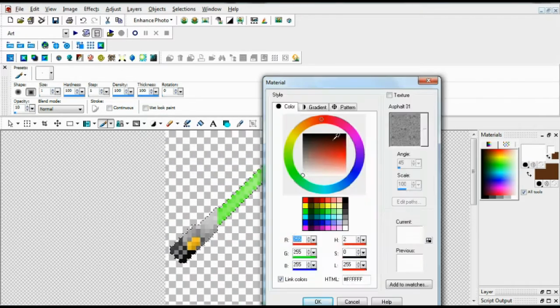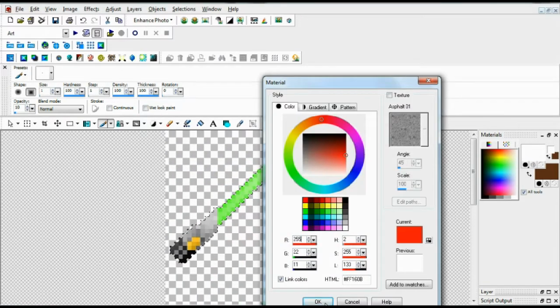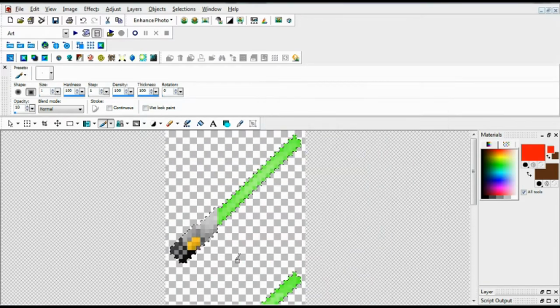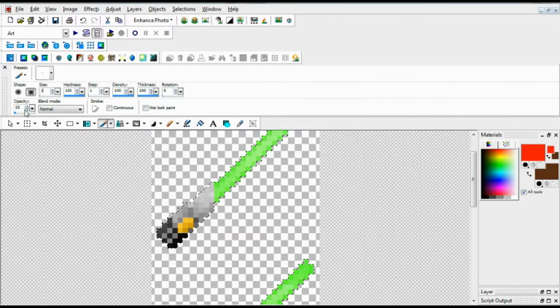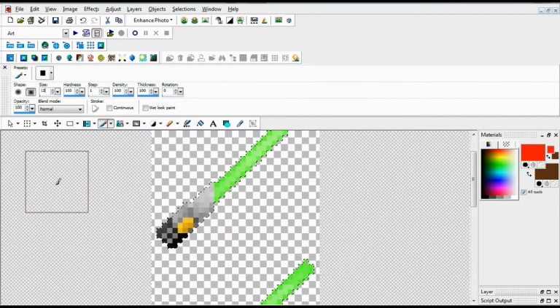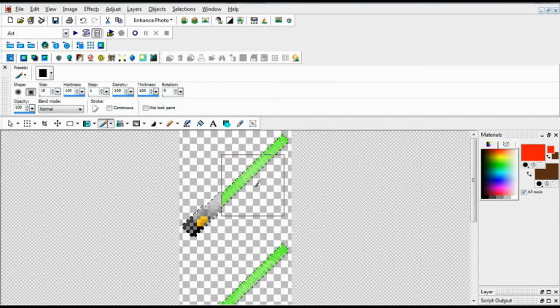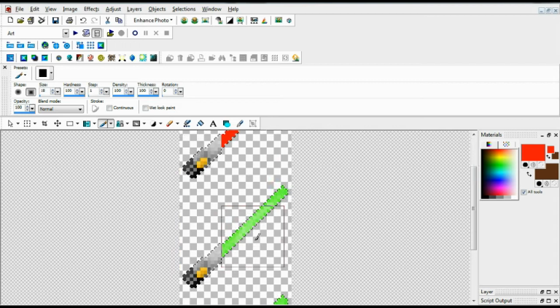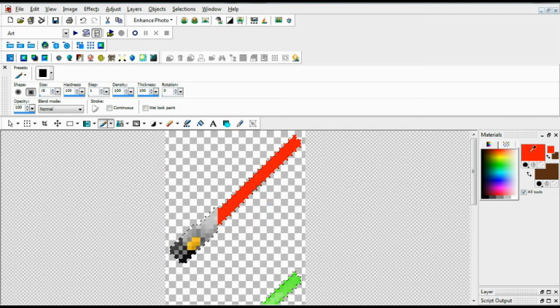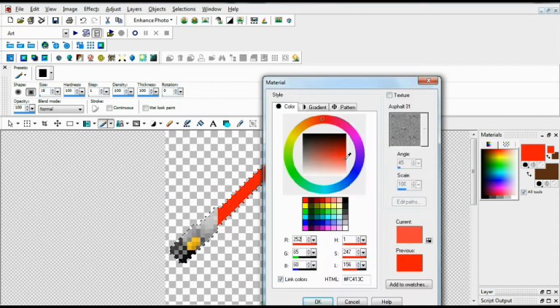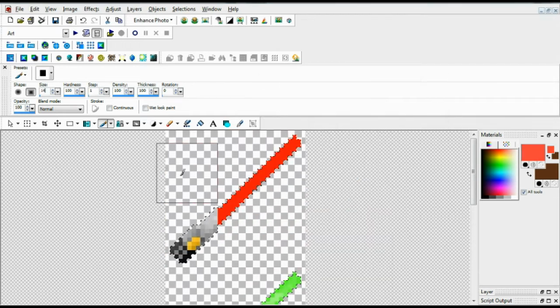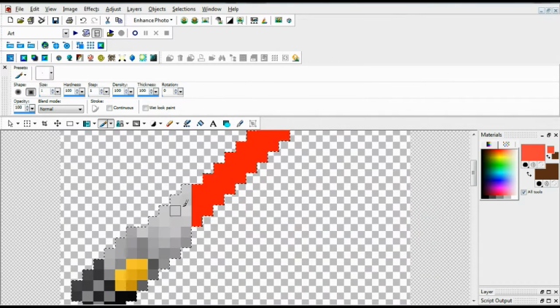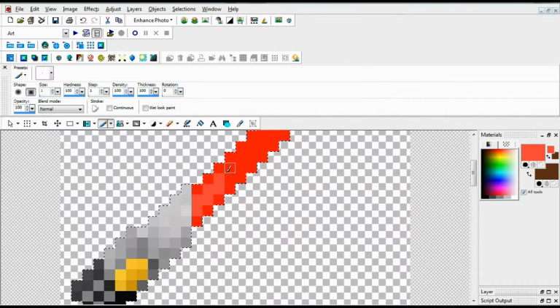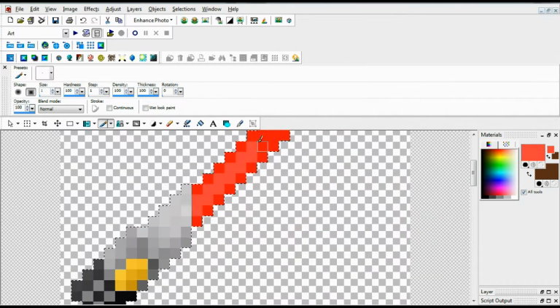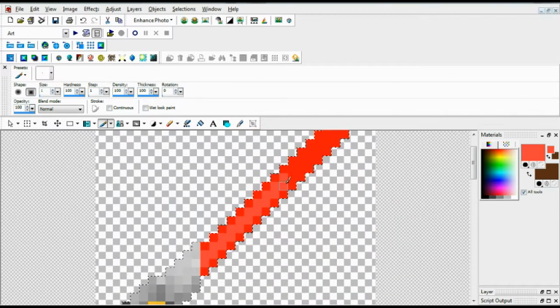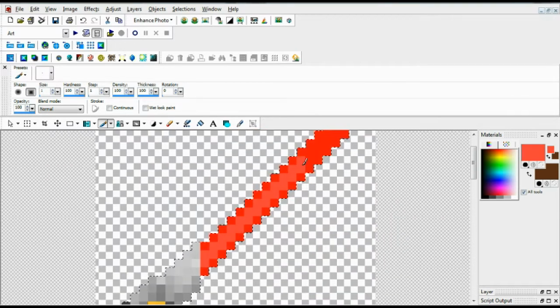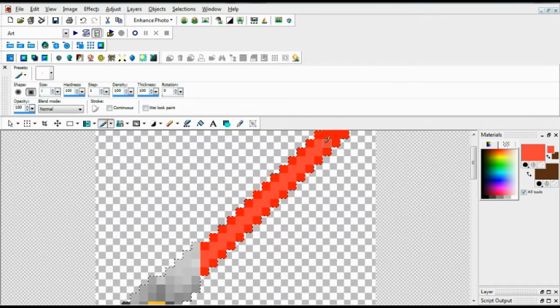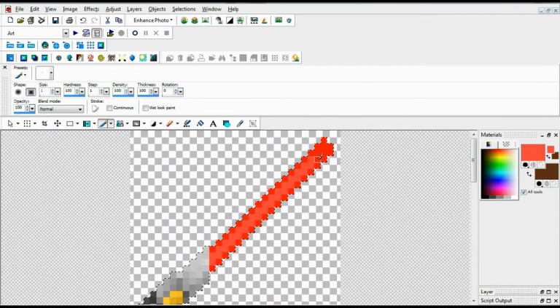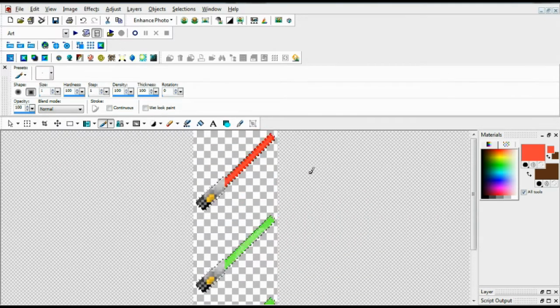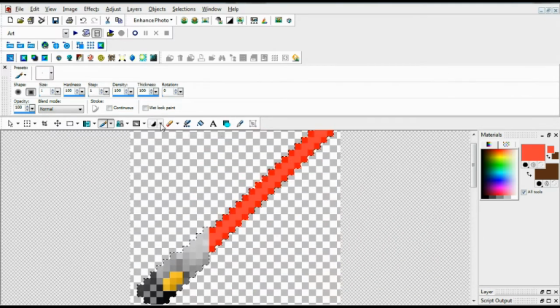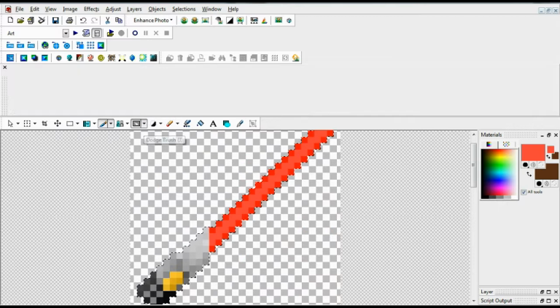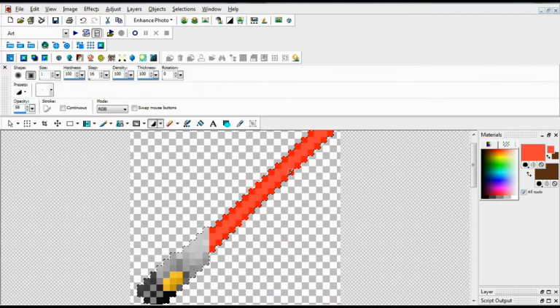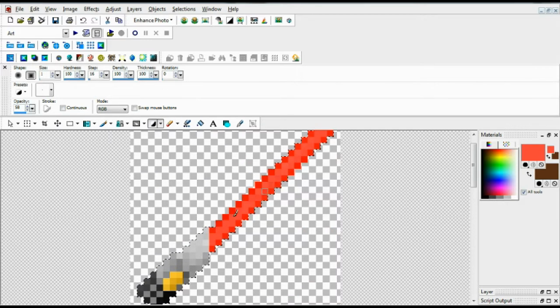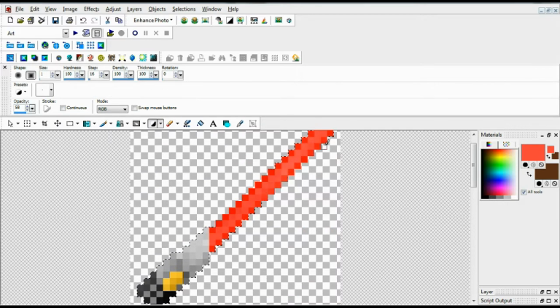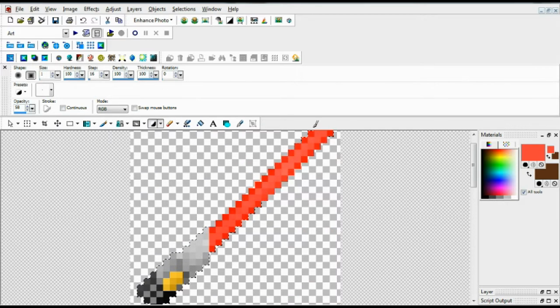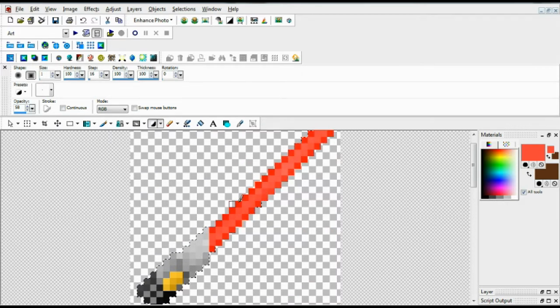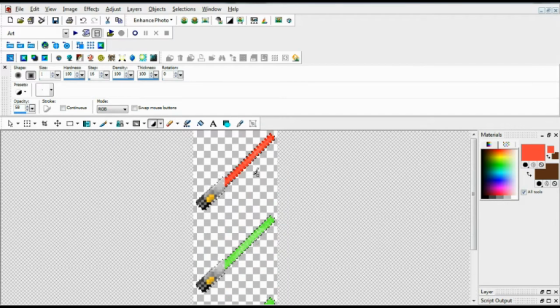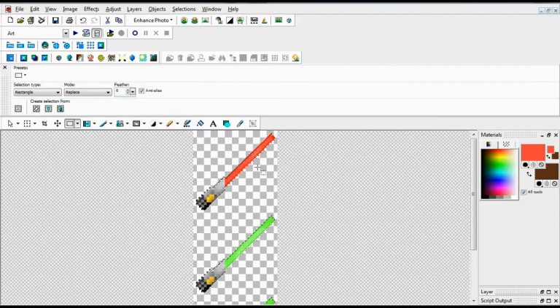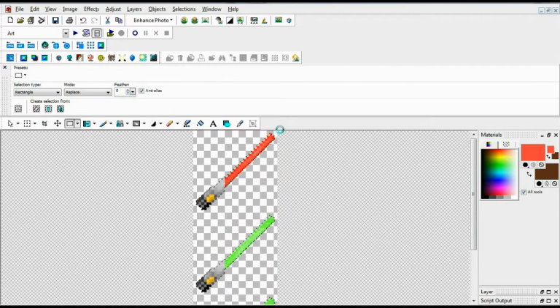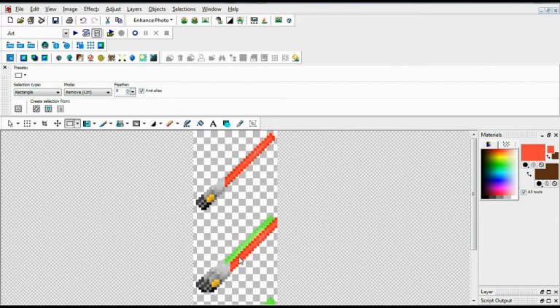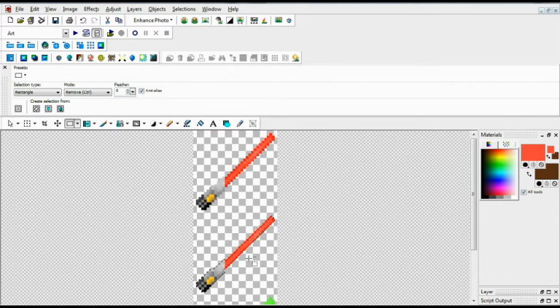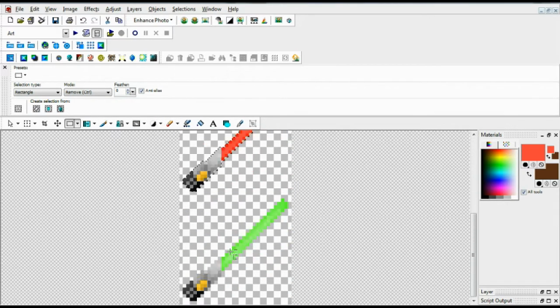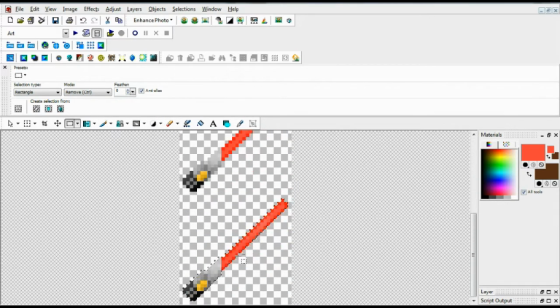Here we have the green one fully completed, and I am changing it into a red one, which is the dark side of the force, to use as the iron sword, if I remember correctly.